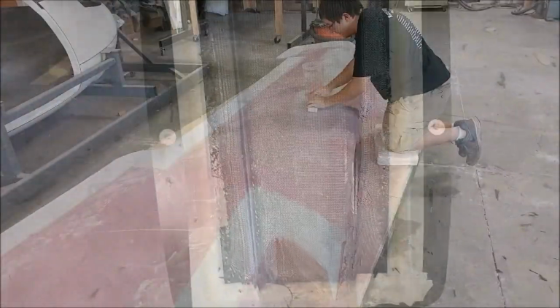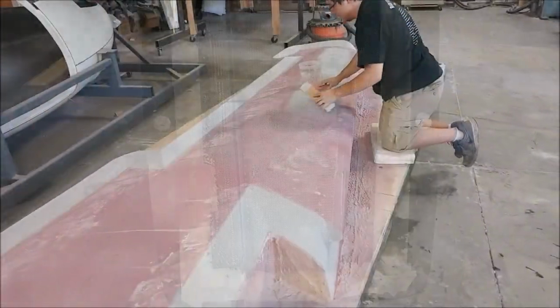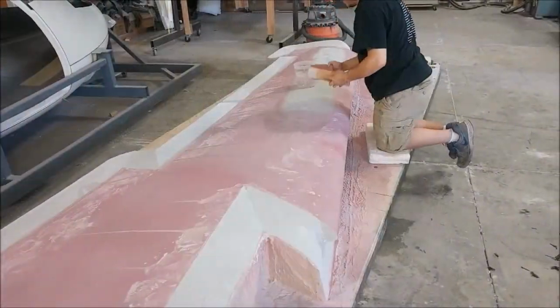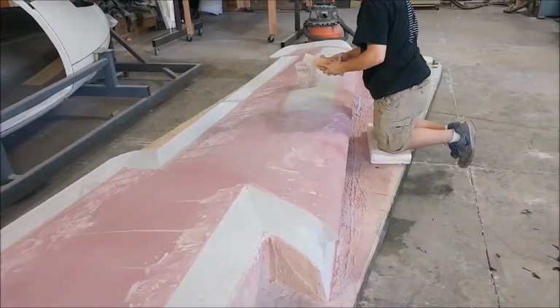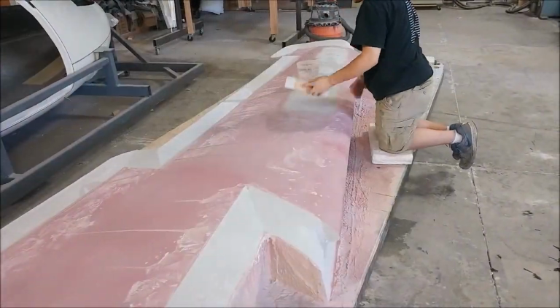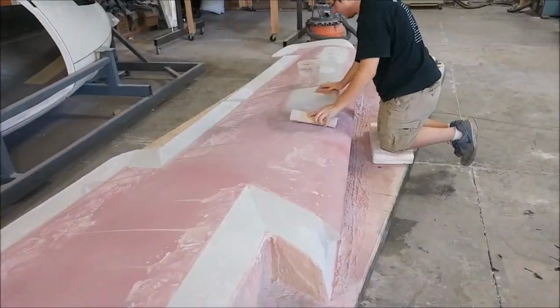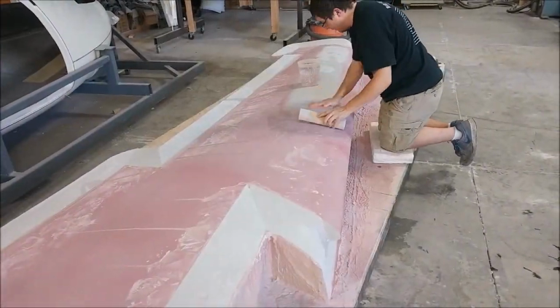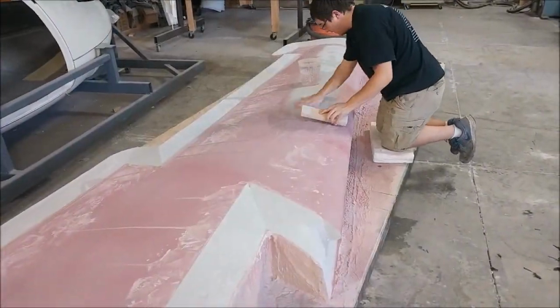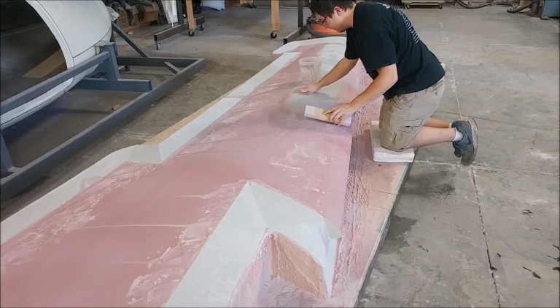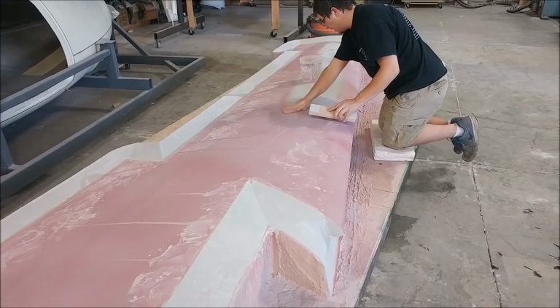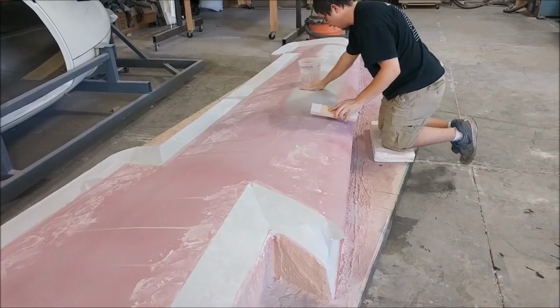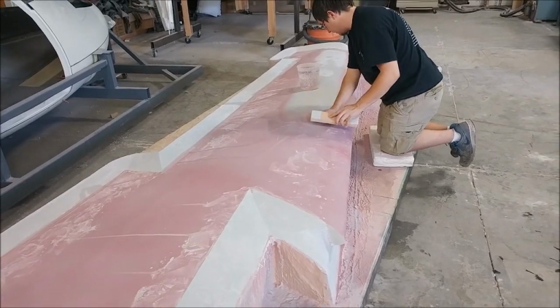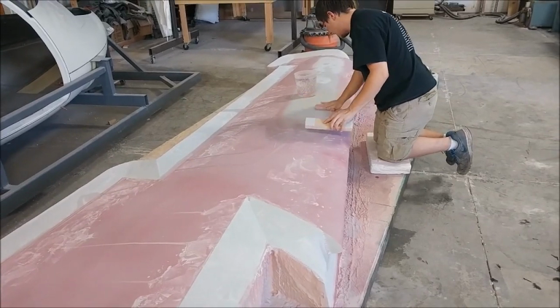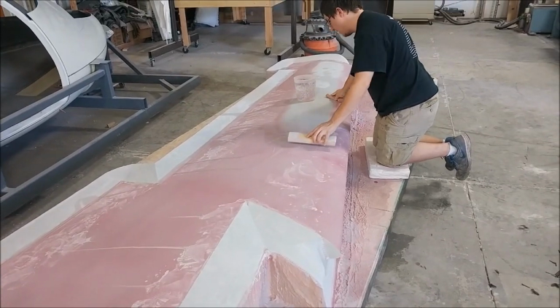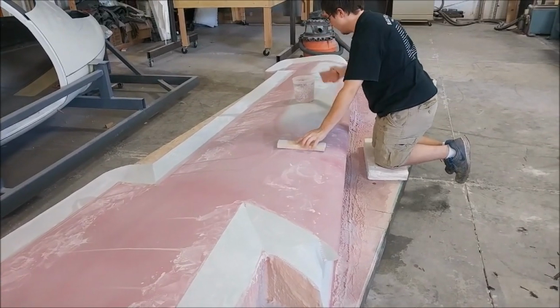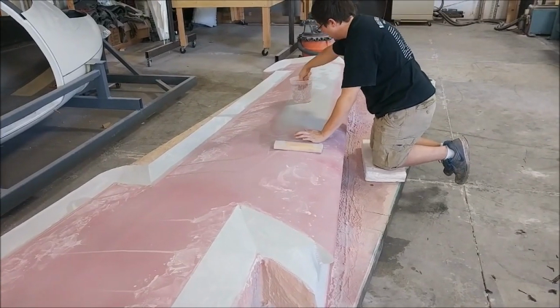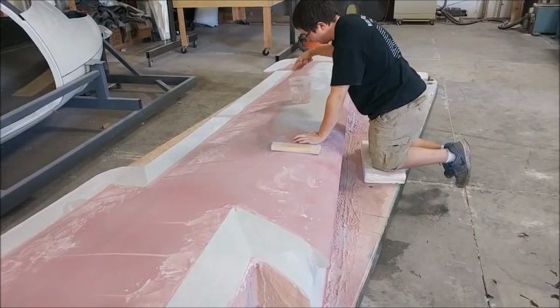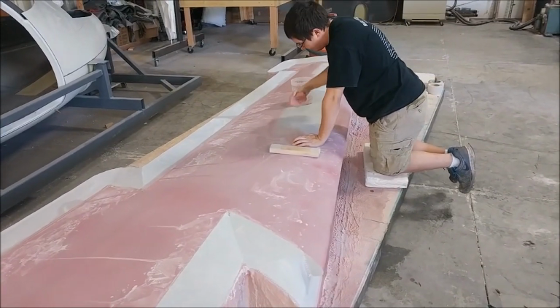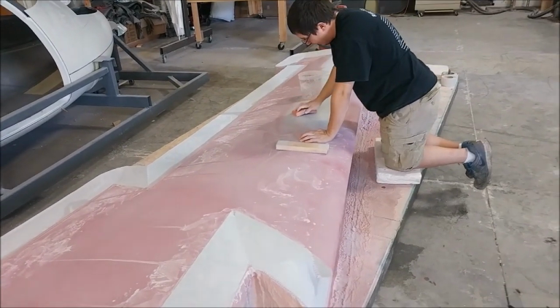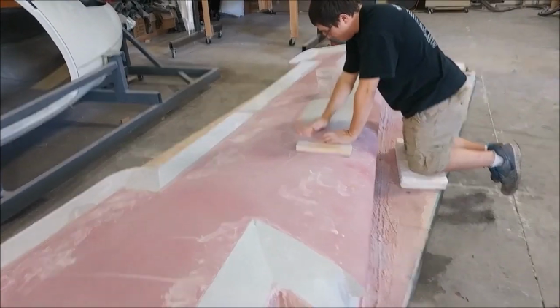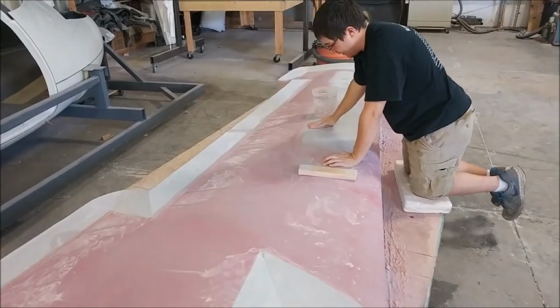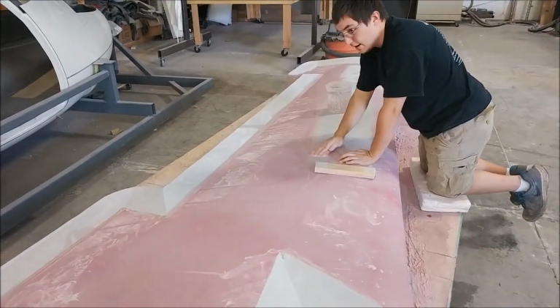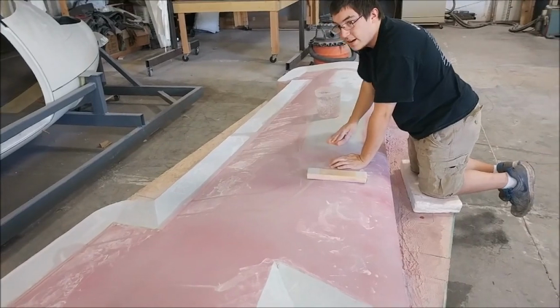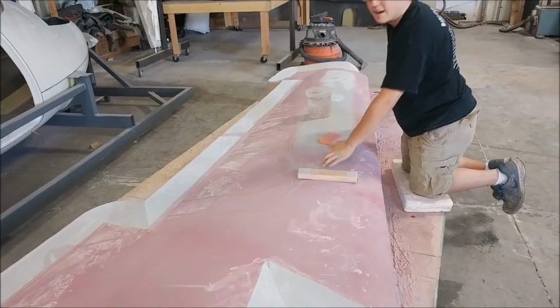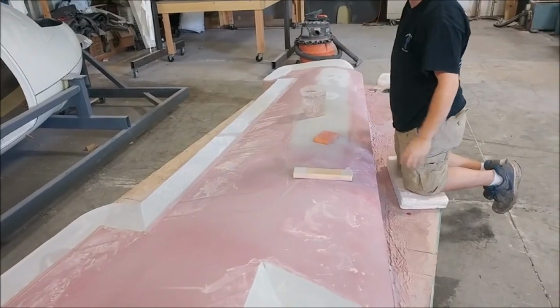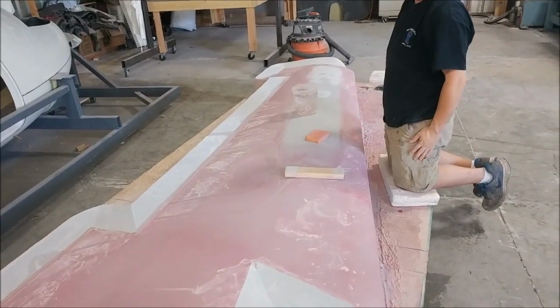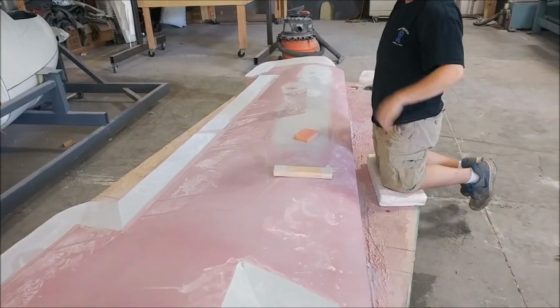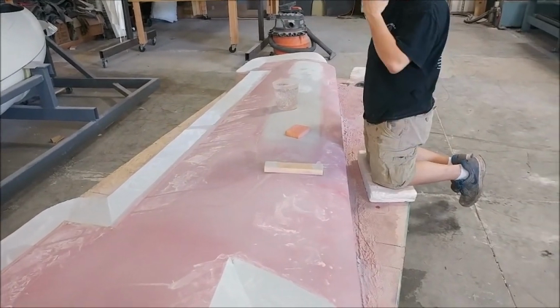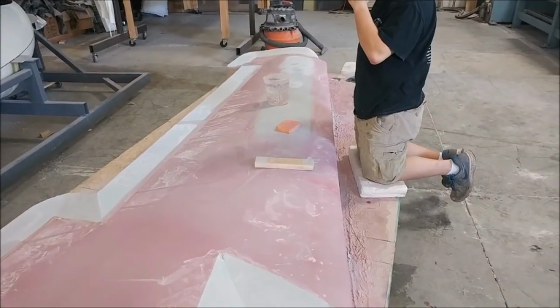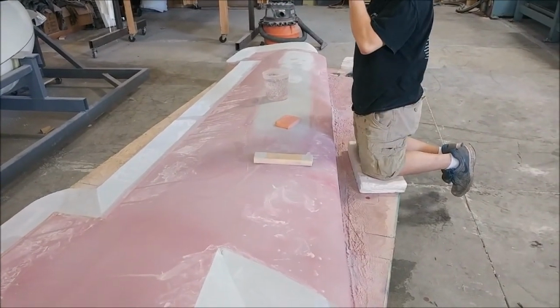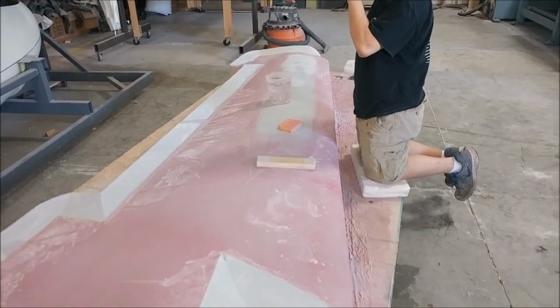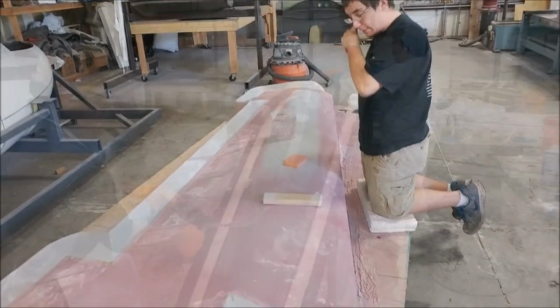Zach's keeping busy by sanding on this other upper wing skin plug. This one's had the first coat of primer and he's just sanding off the guide coat — that's the last of the big wing skin plugs.